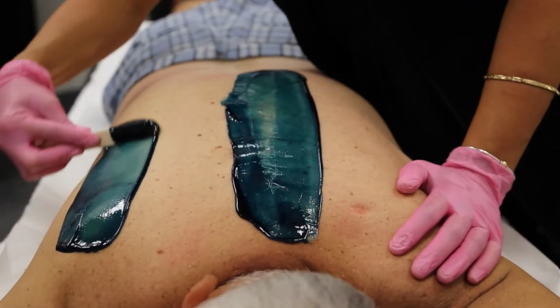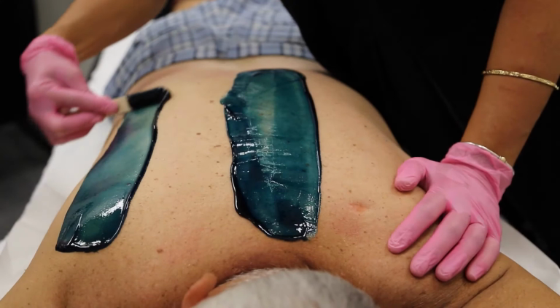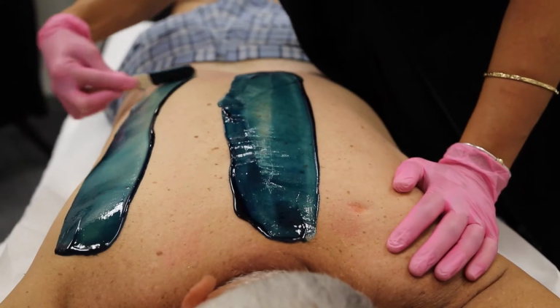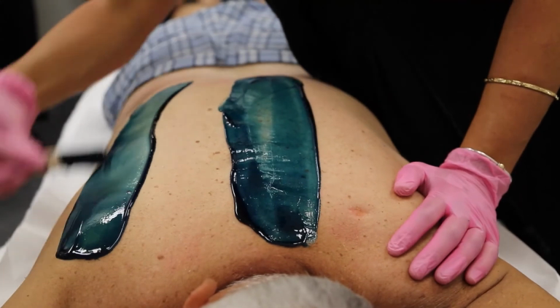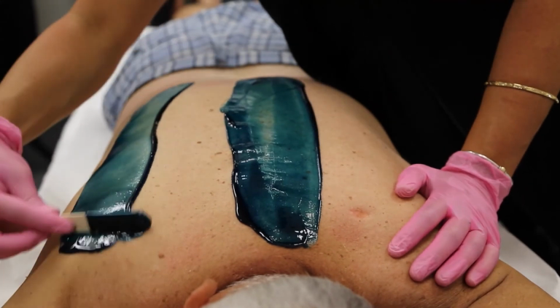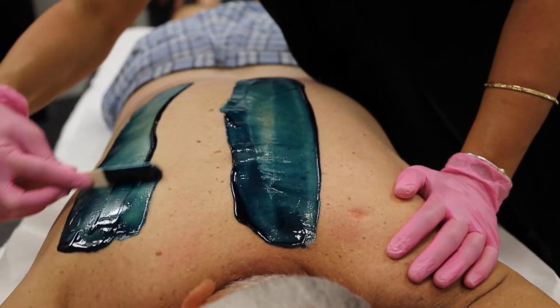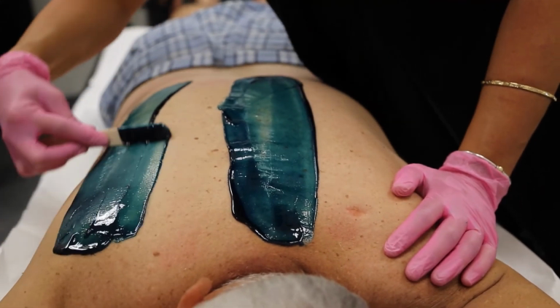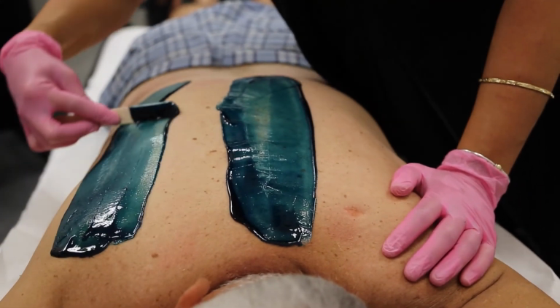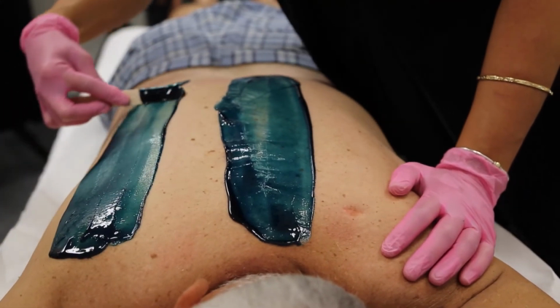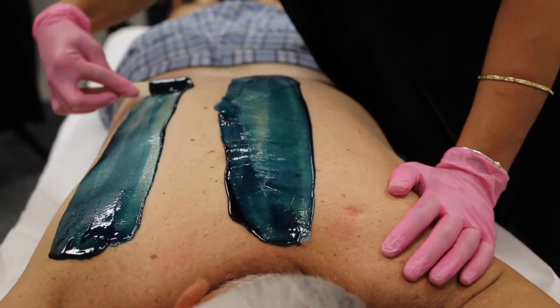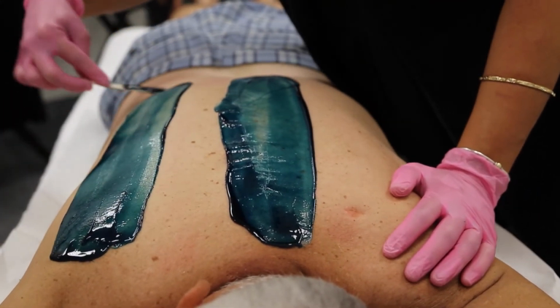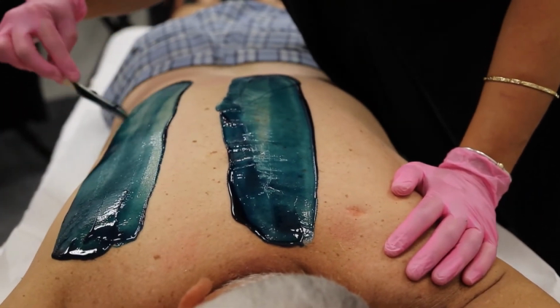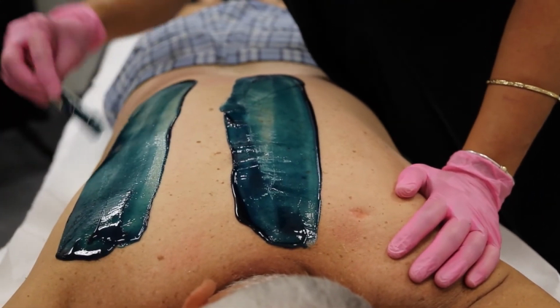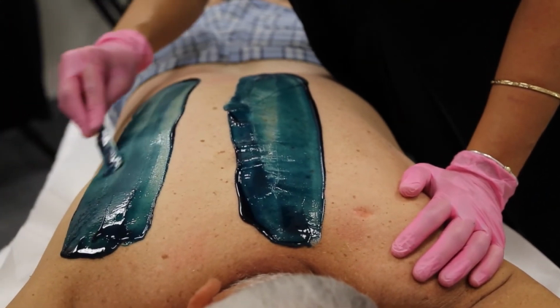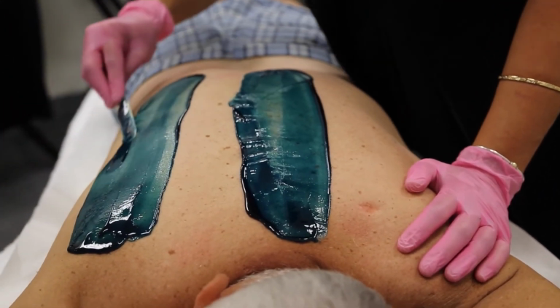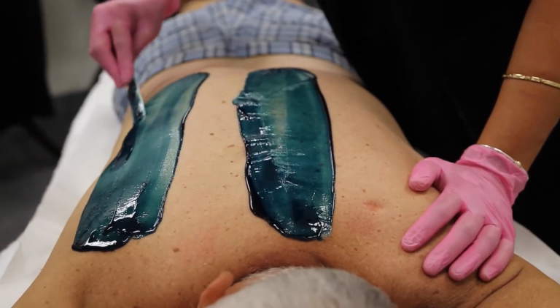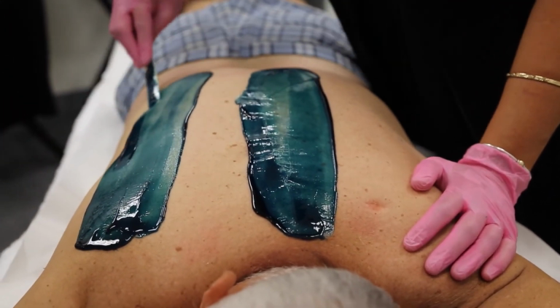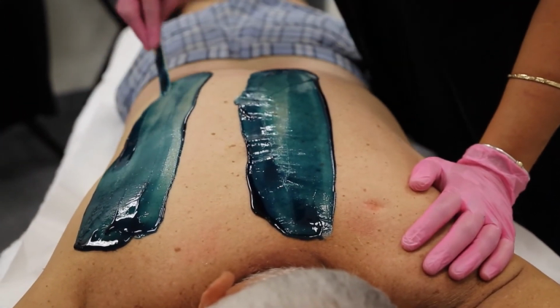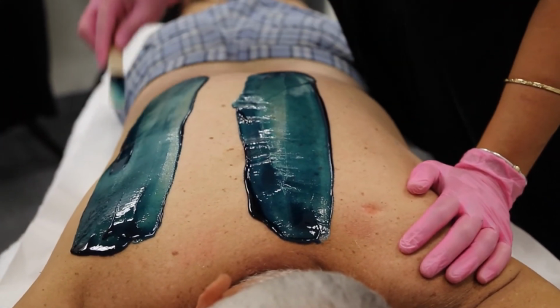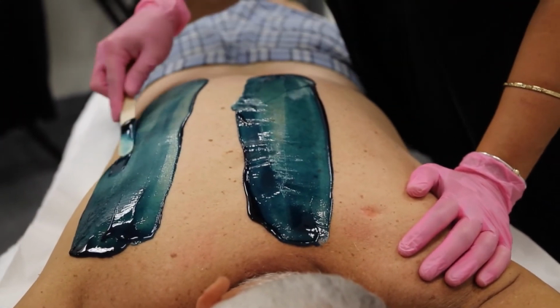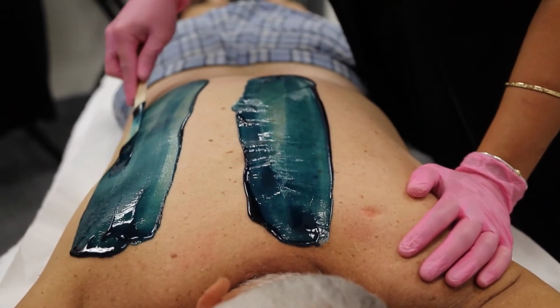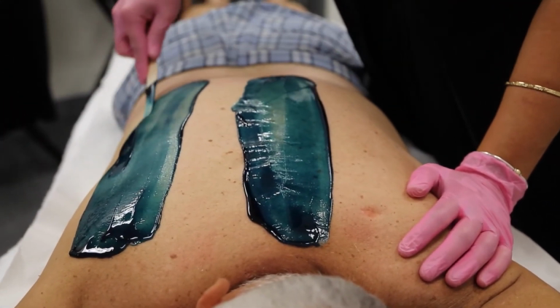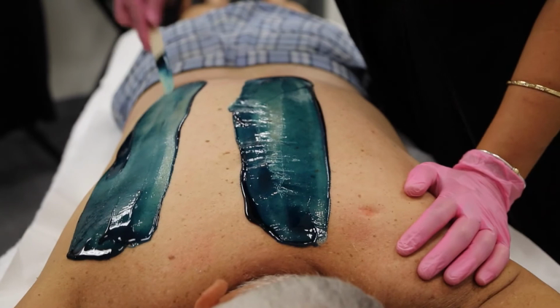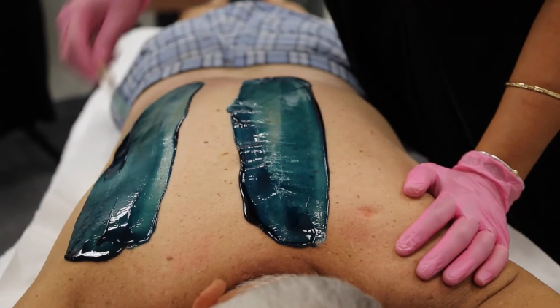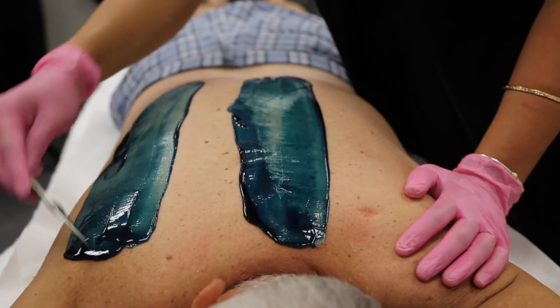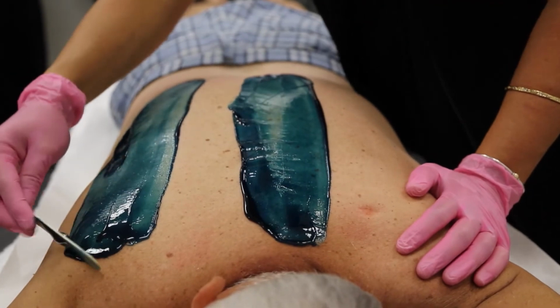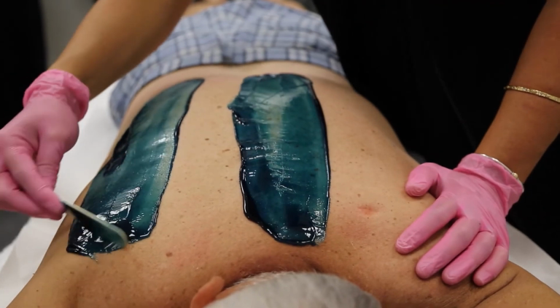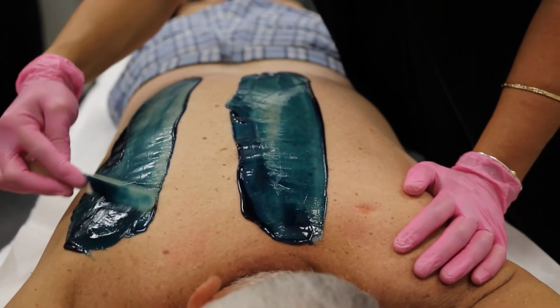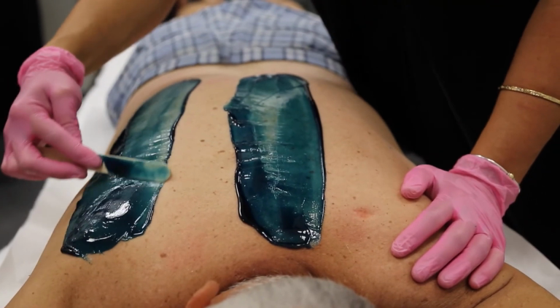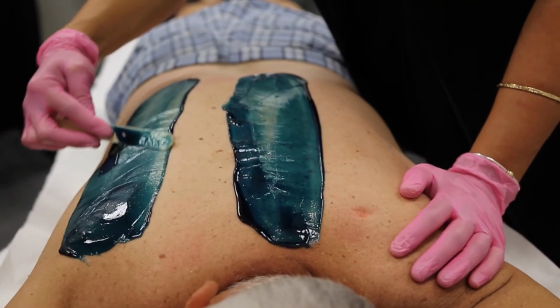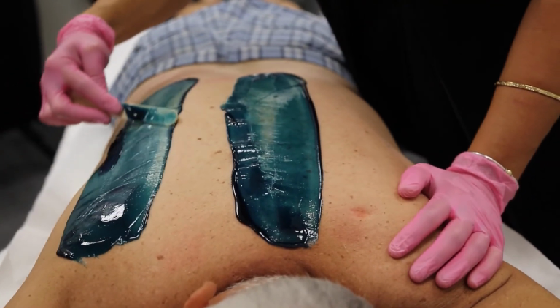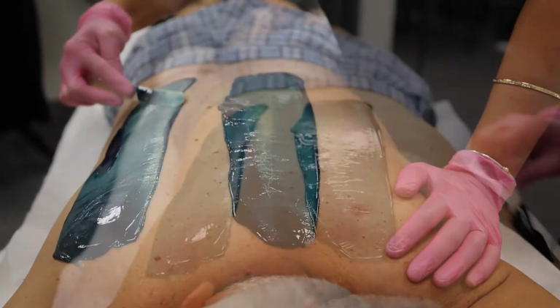Pickle. The wax patch should look like a medium sized pickle, even throughout with a lip on the bottom for easy removal.